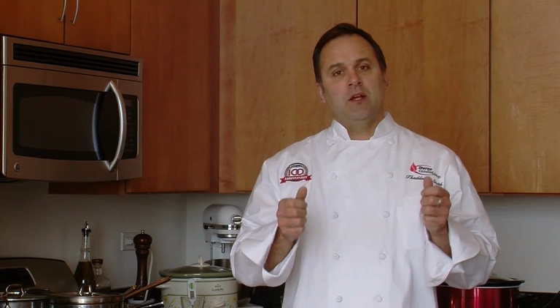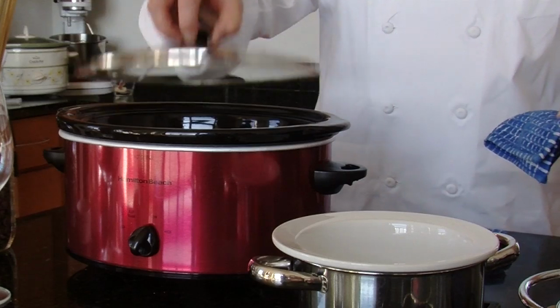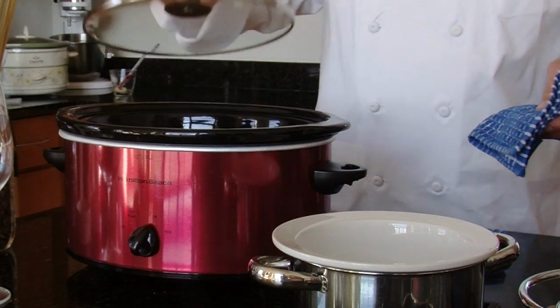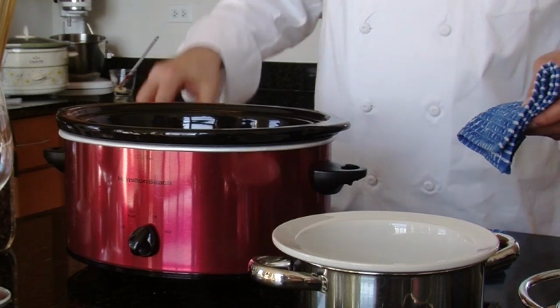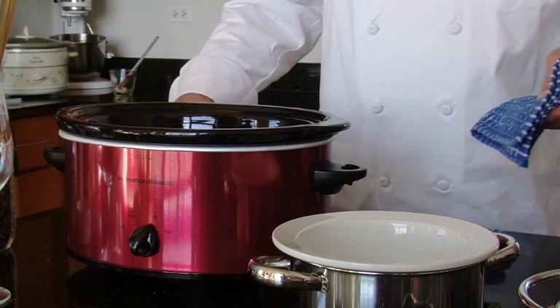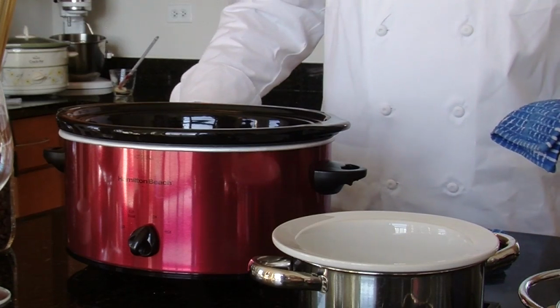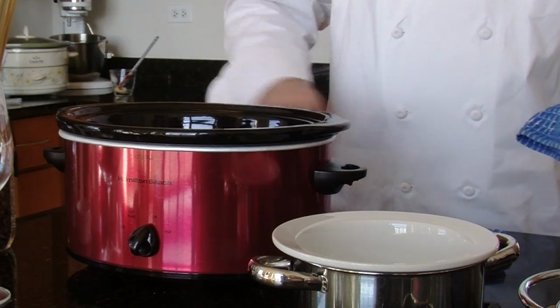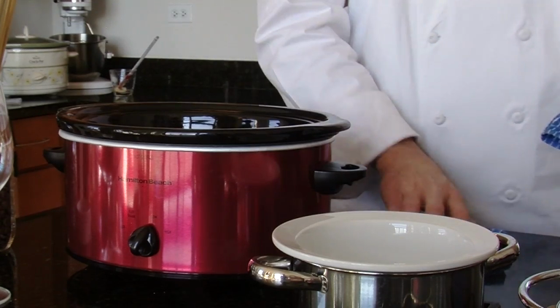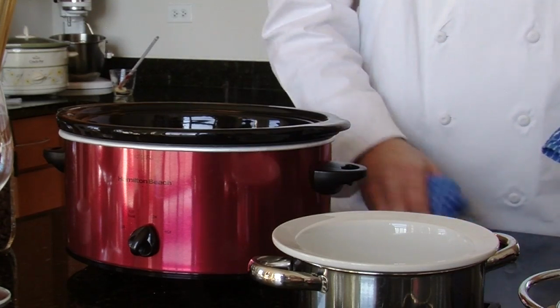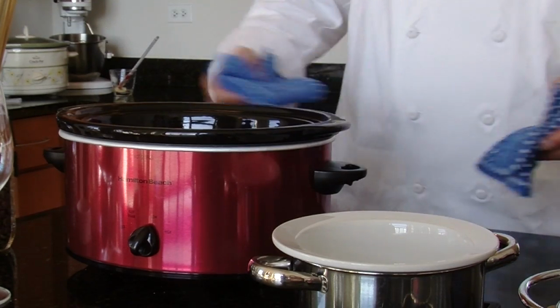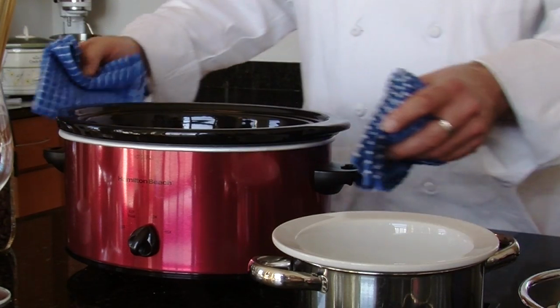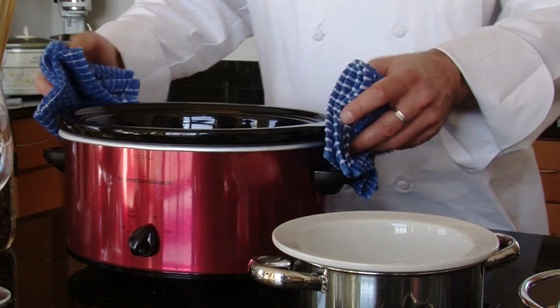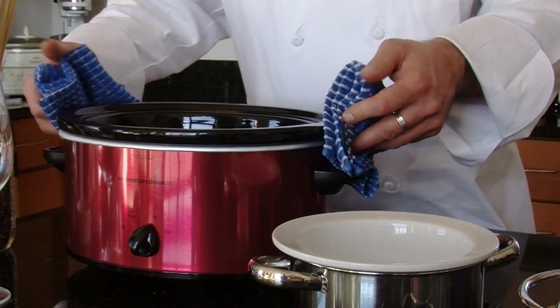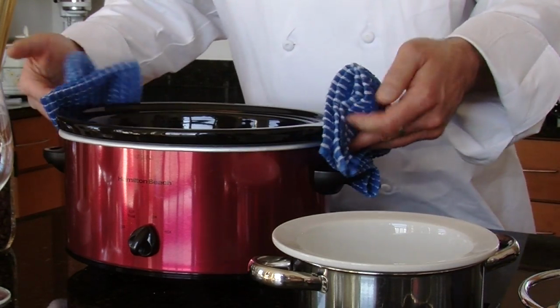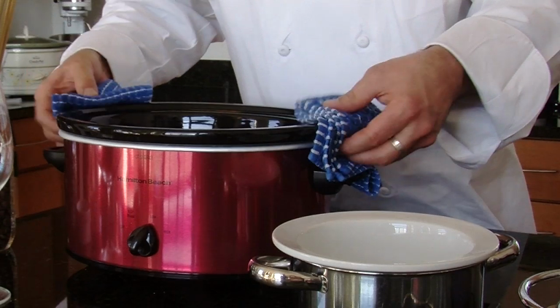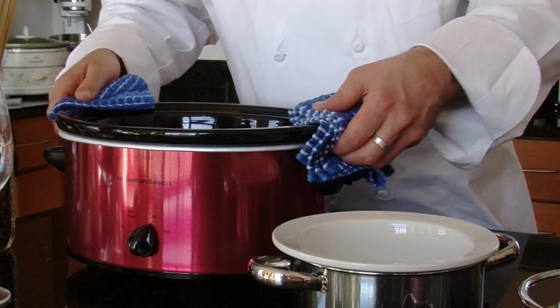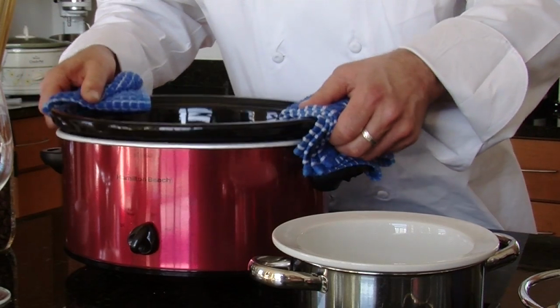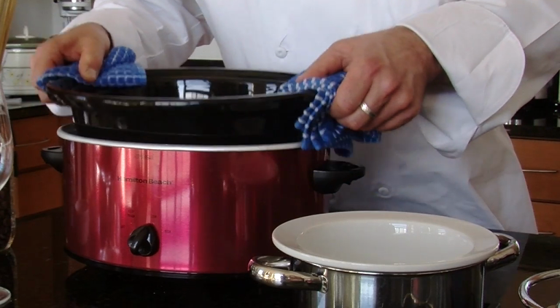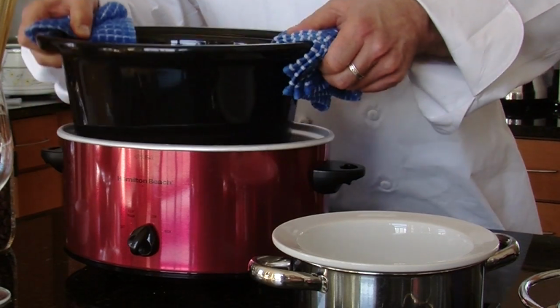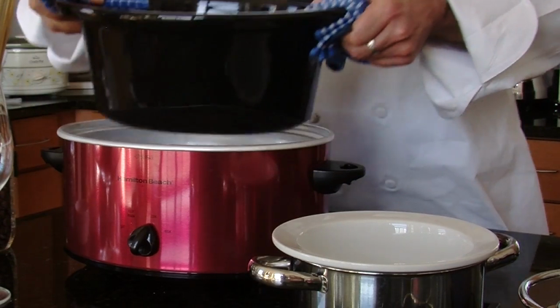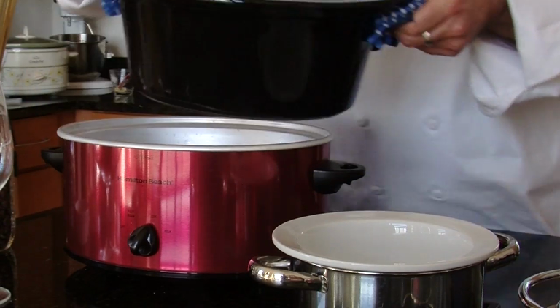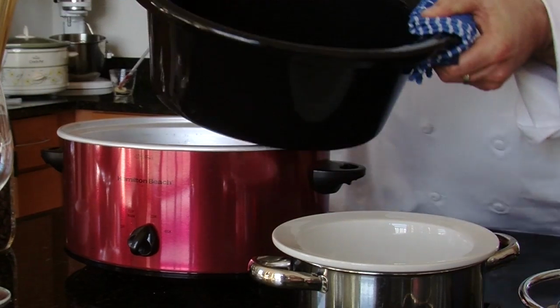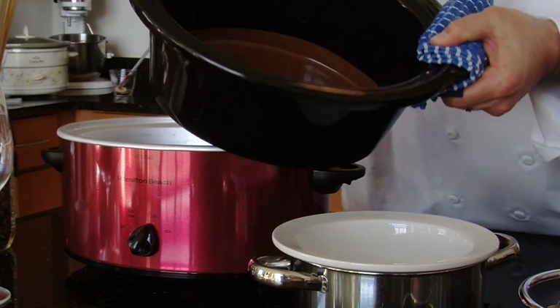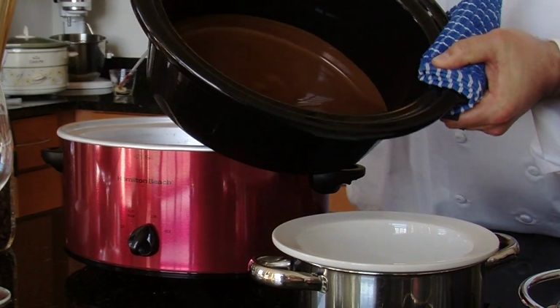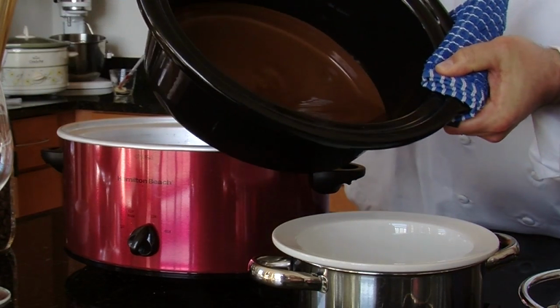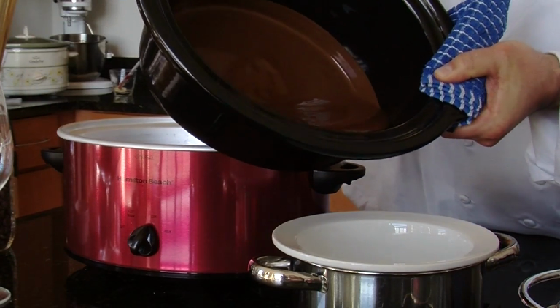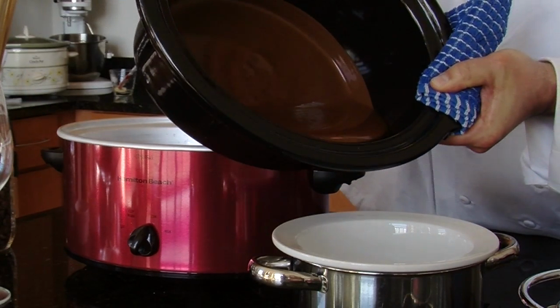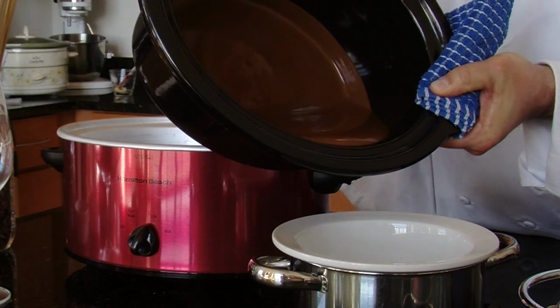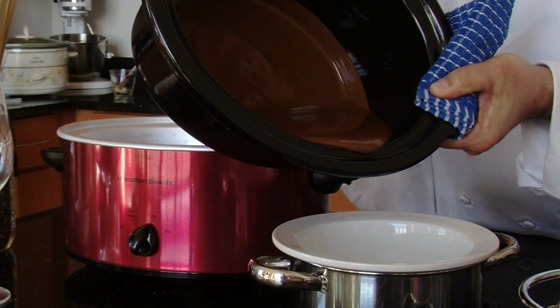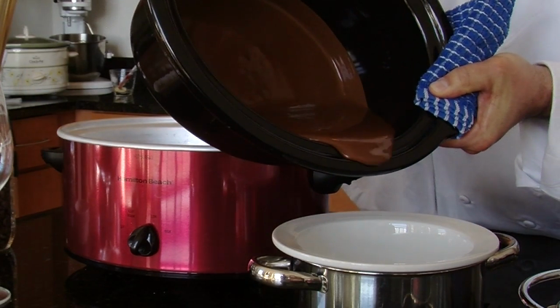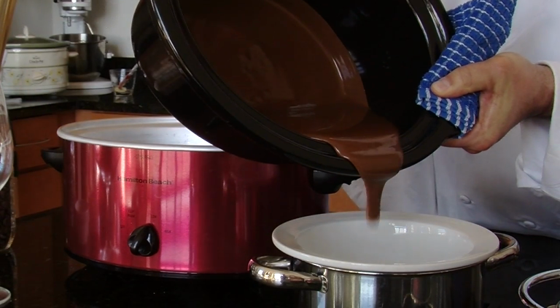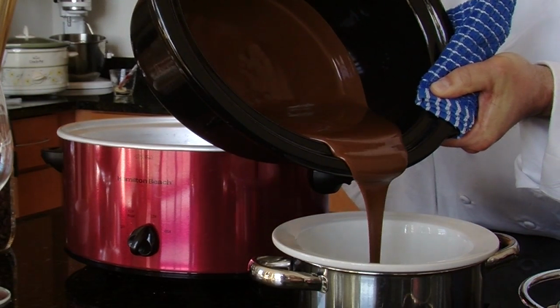you want to make sure that you take a towel on each side, pick the crock pot insert out, walk it over to the fondue pot, and pour it in.